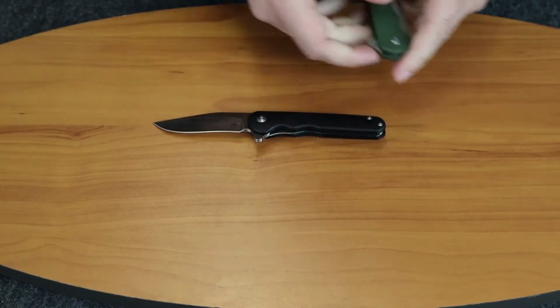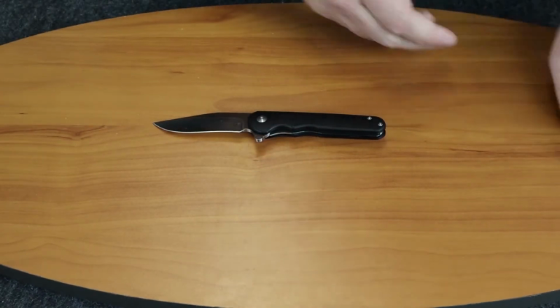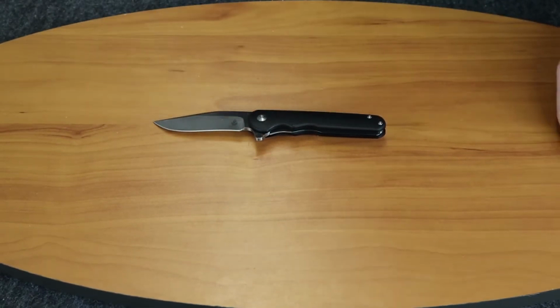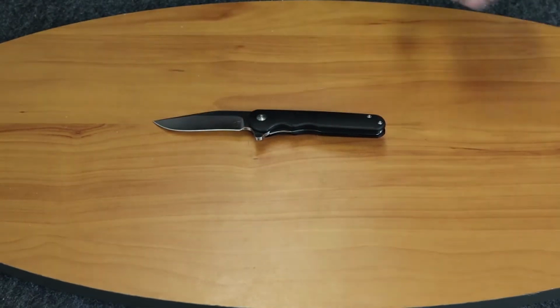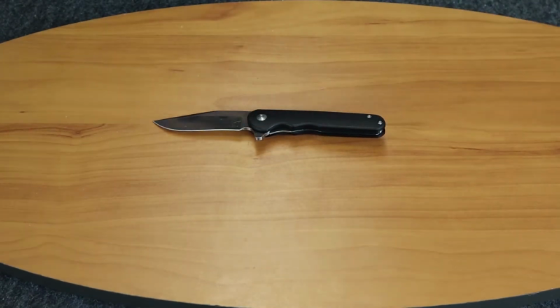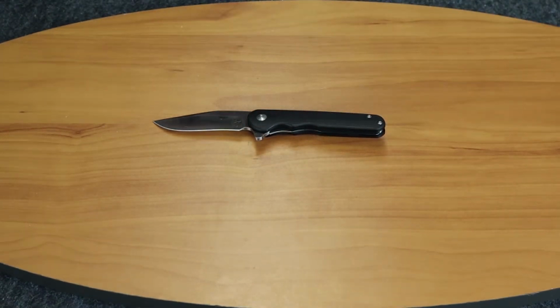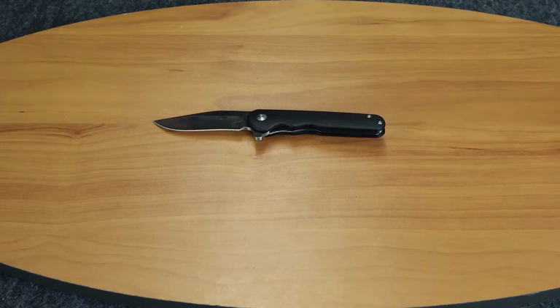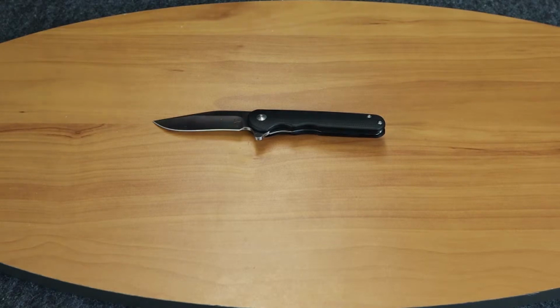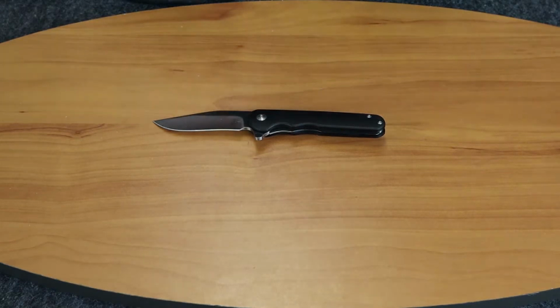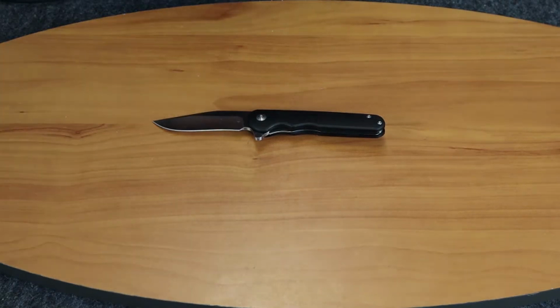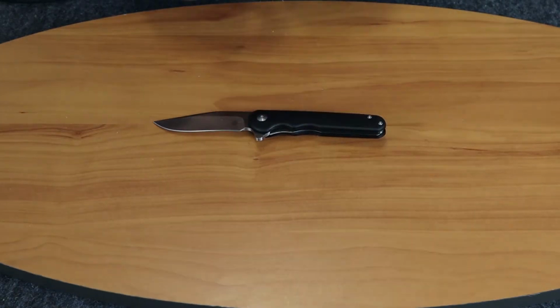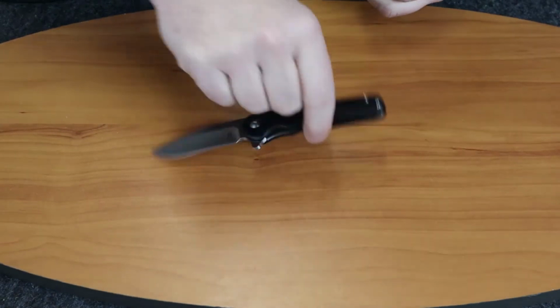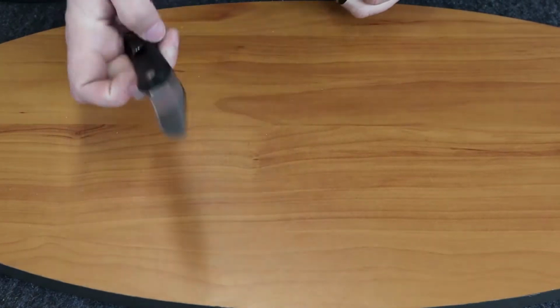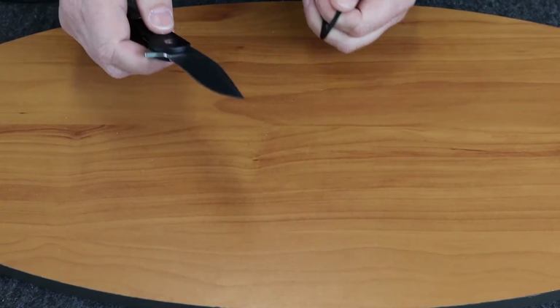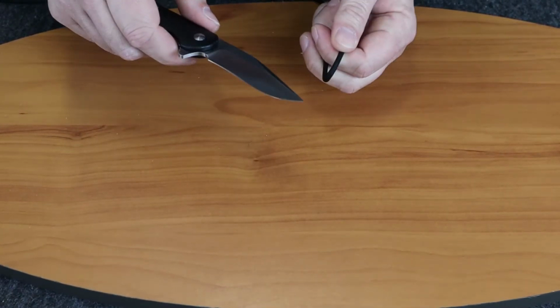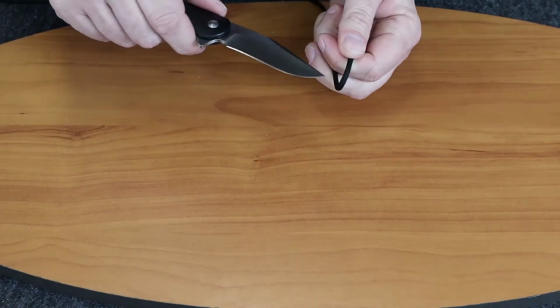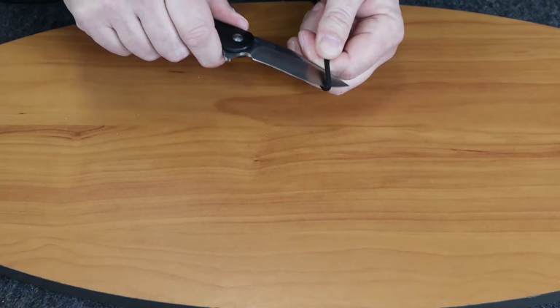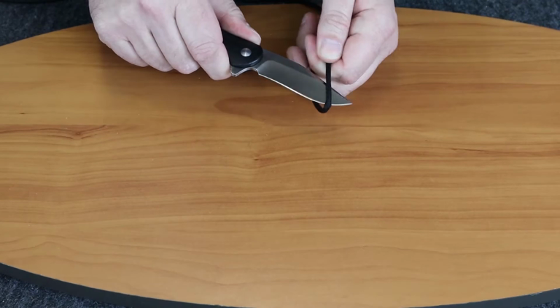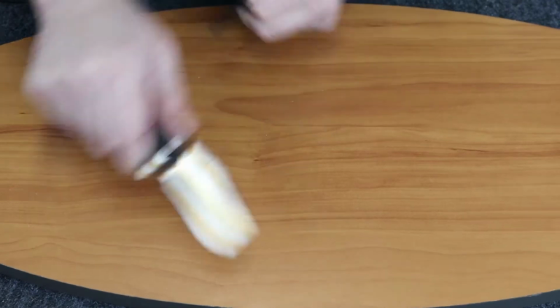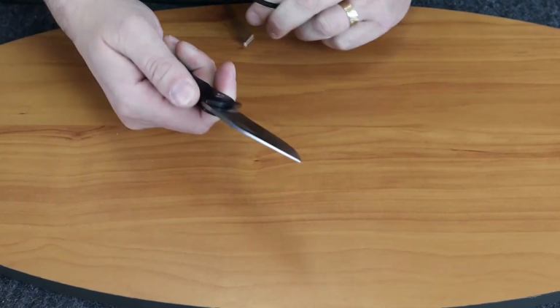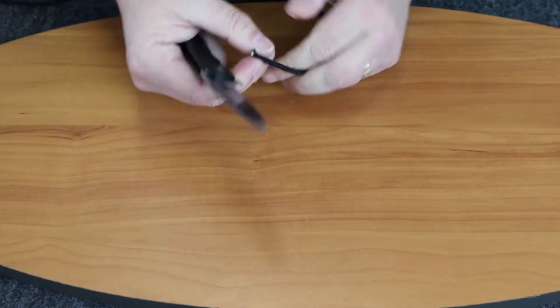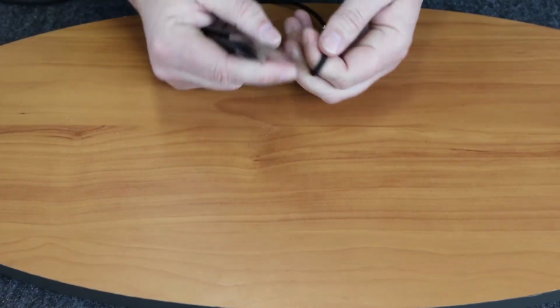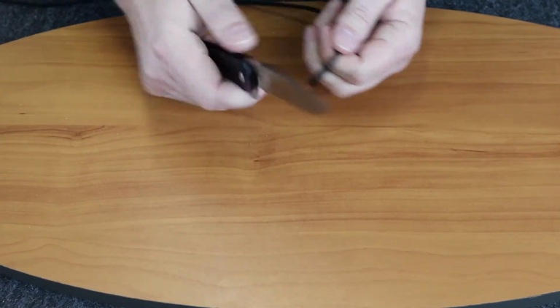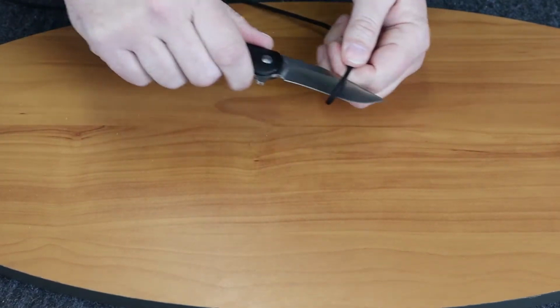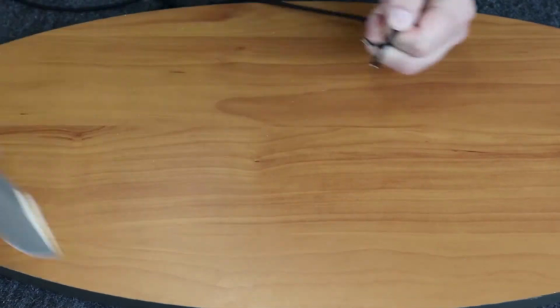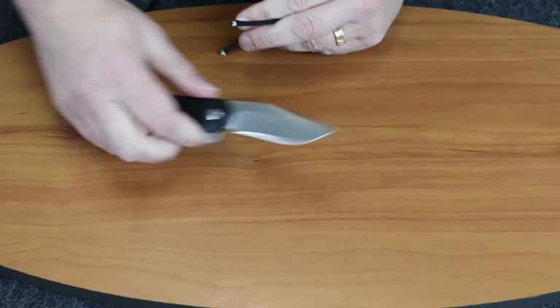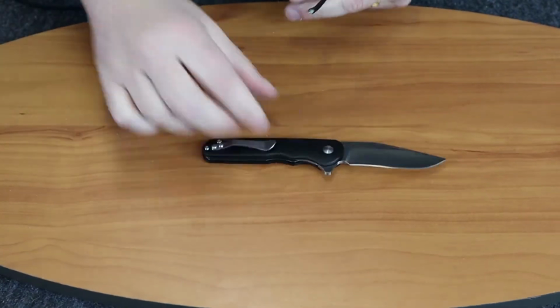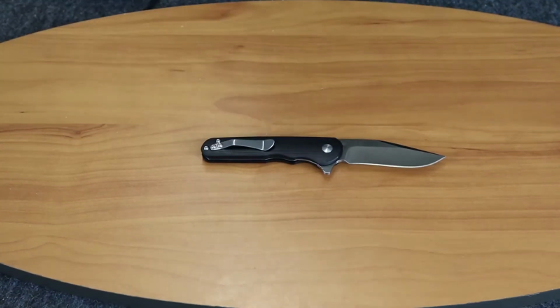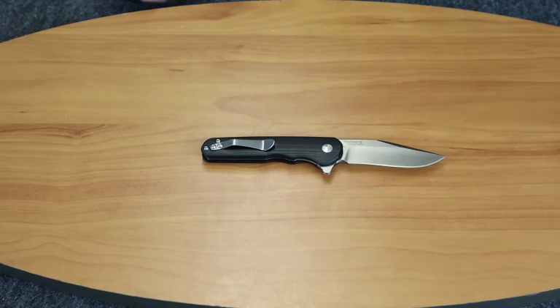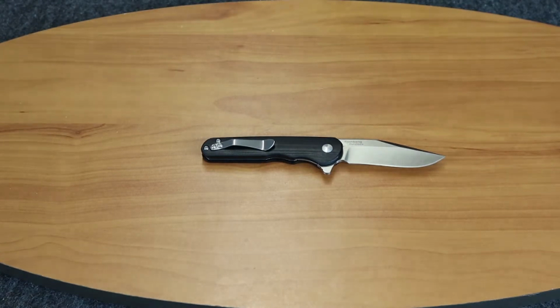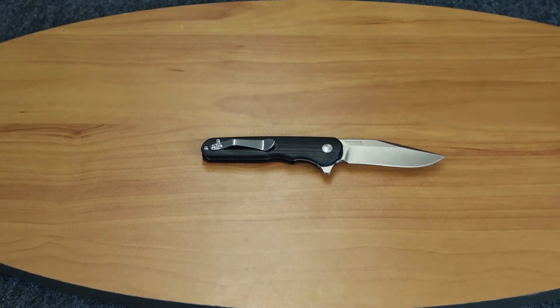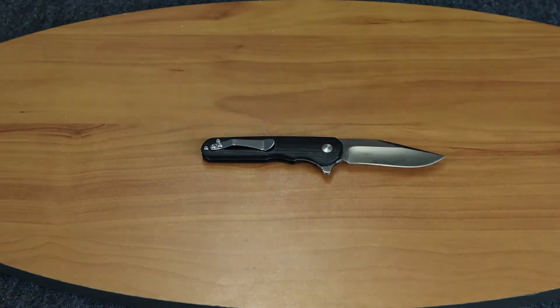We'll go ahead and show you how it cuts. We'll use the black one. We'll start off with some paracord. Cuts through that pretty easily. Pull-back cut — also cuts through that.